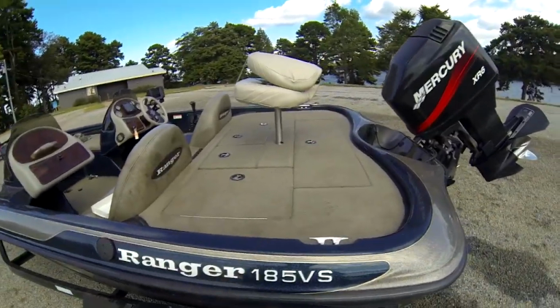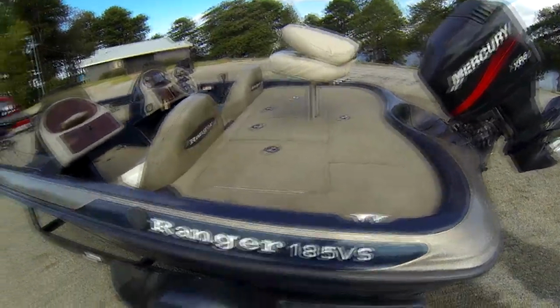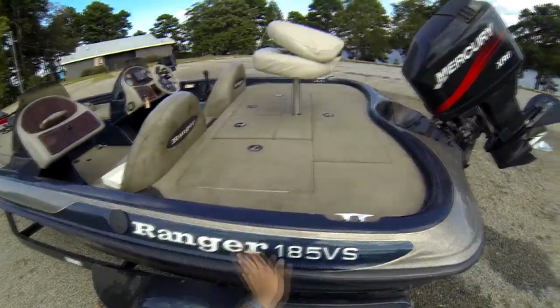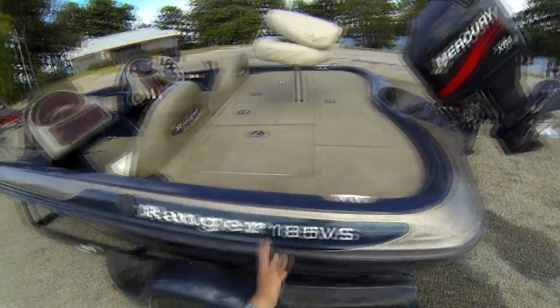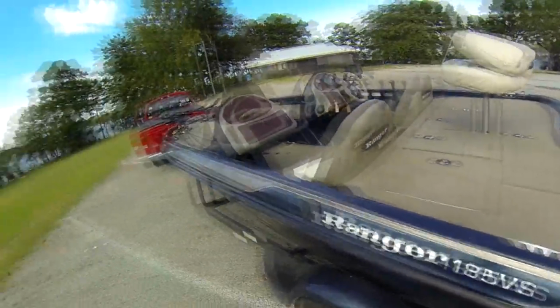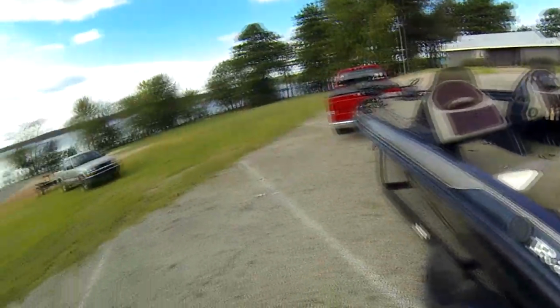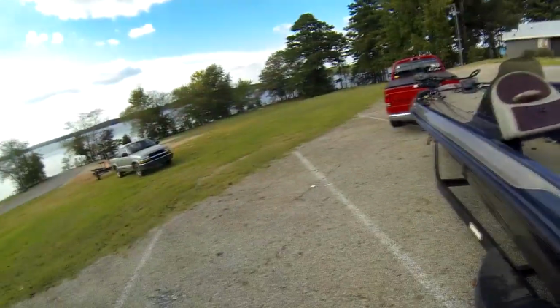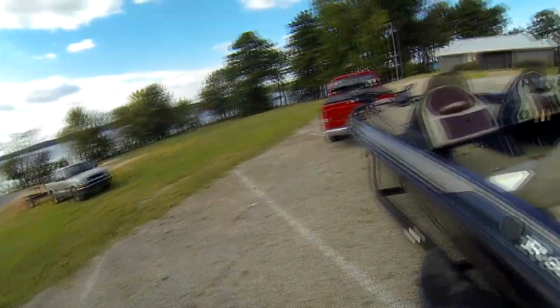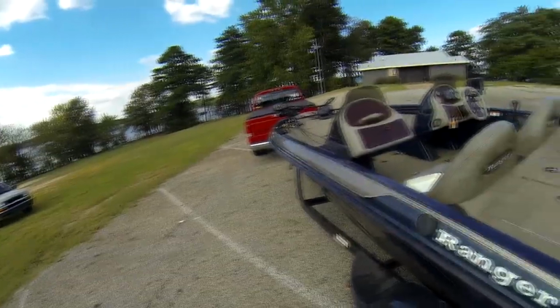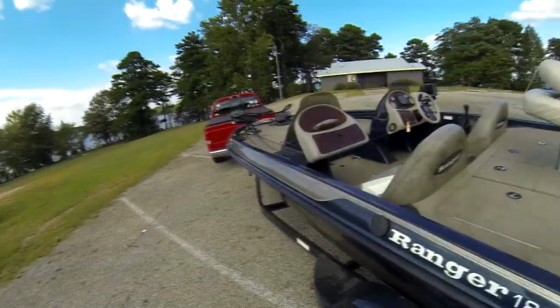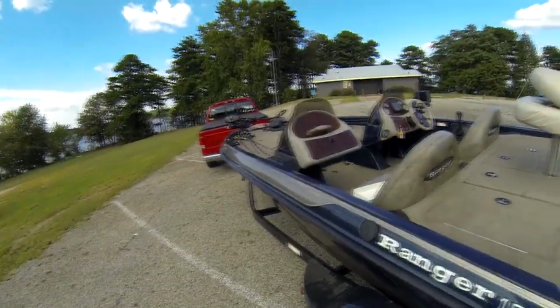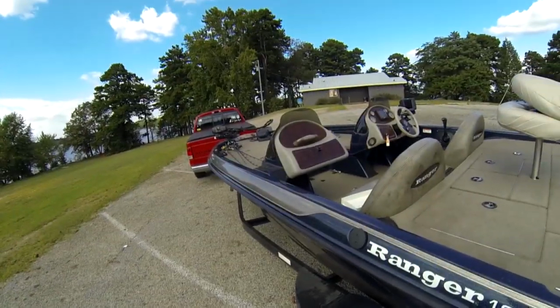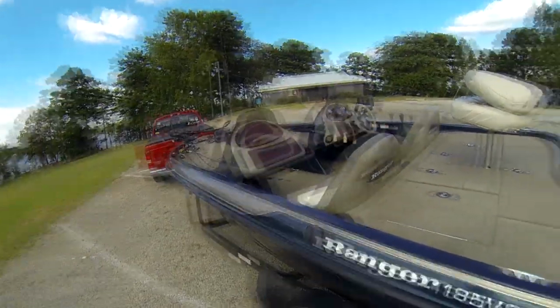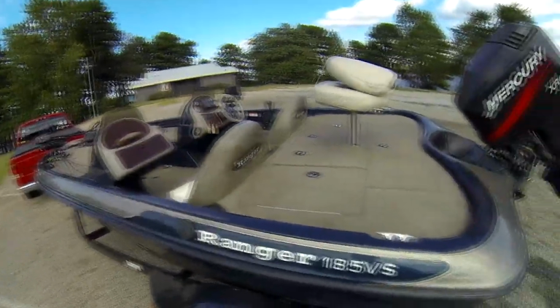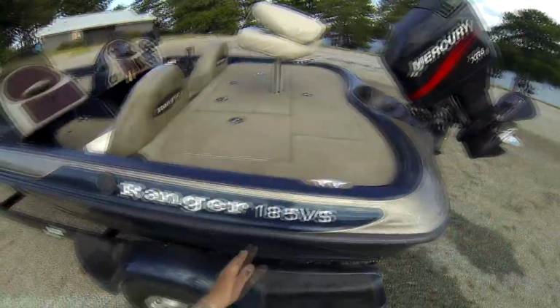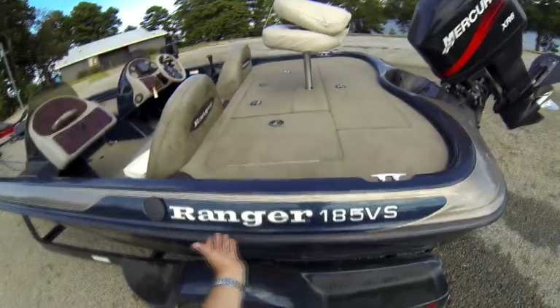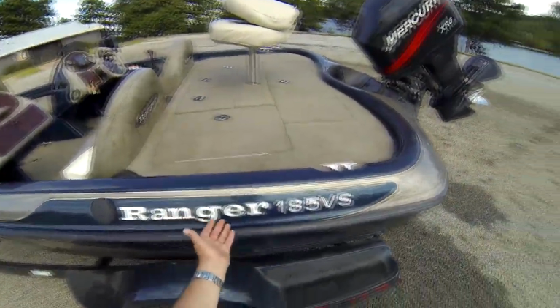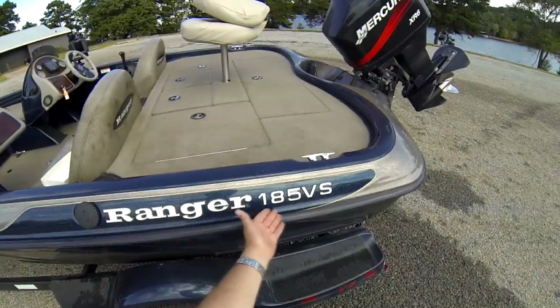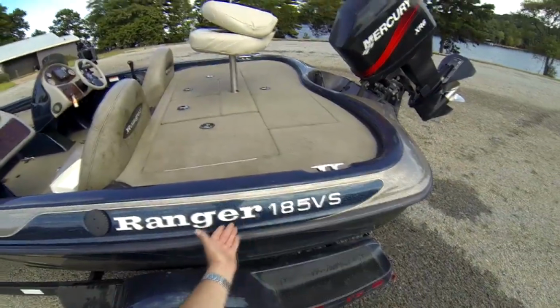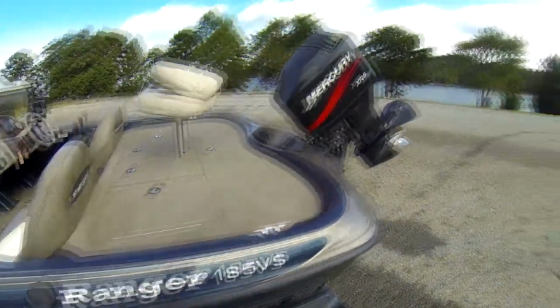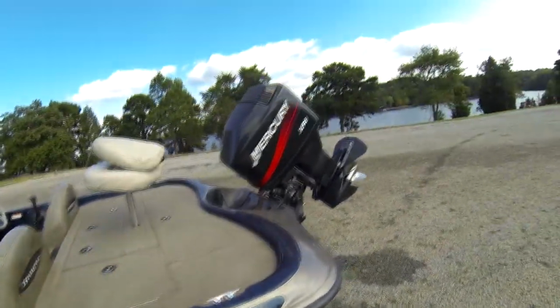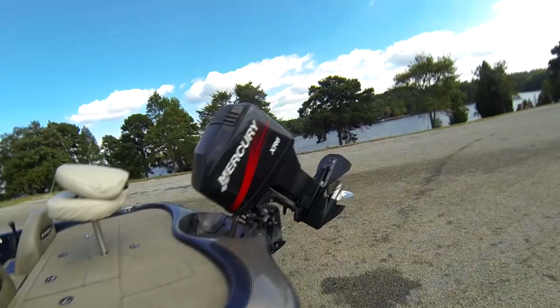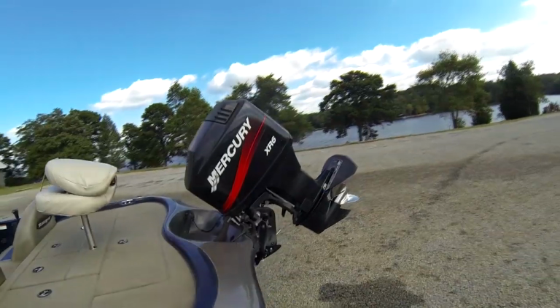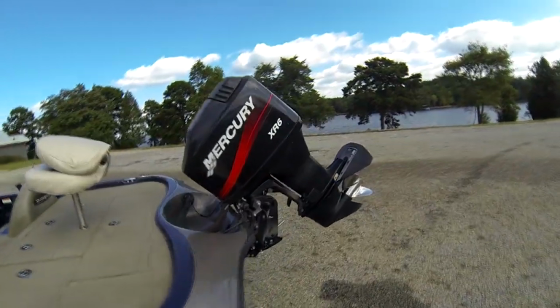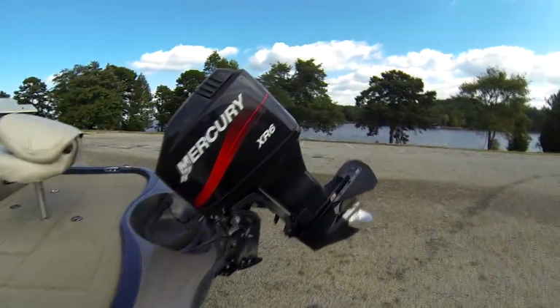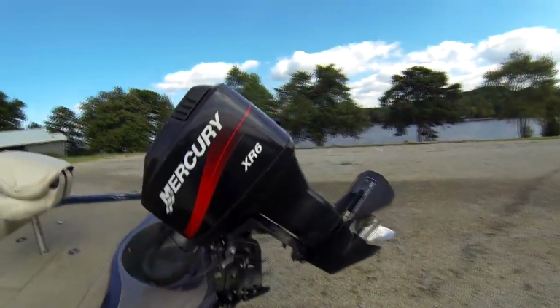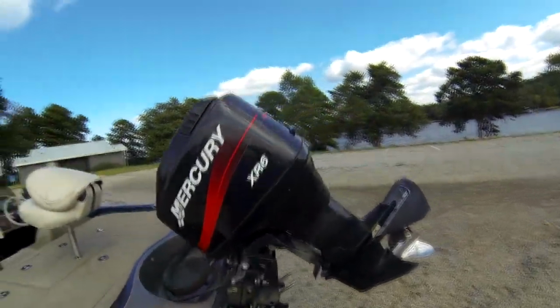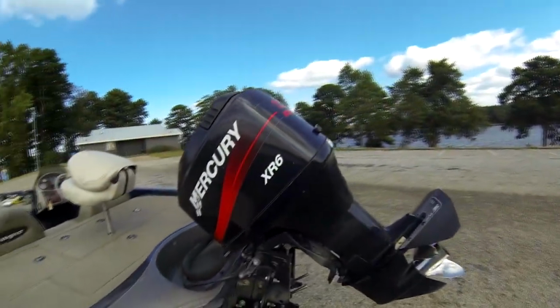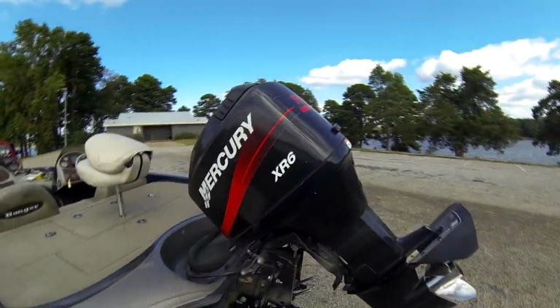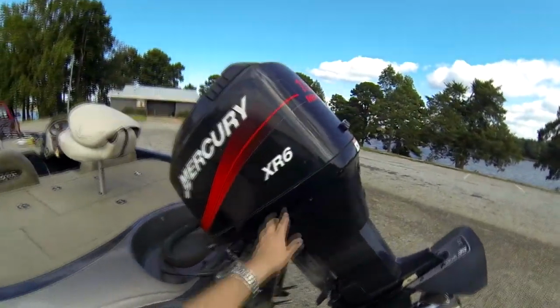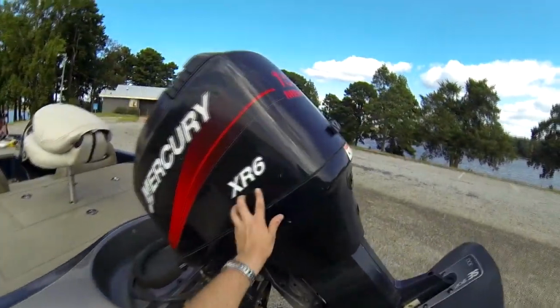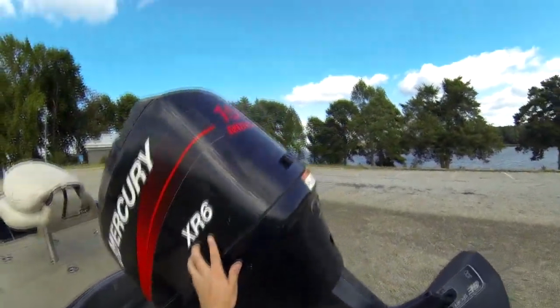We just got done fishing on Lake Hartwell. You're probably going to see a video or two I put up from this. Ranger 185VS here with a Mercury 150 horsepower XR6 on the back.